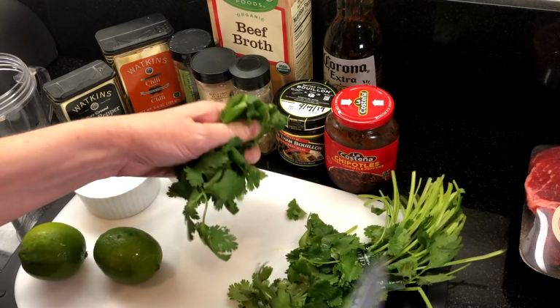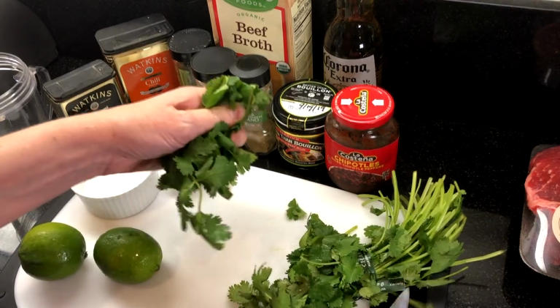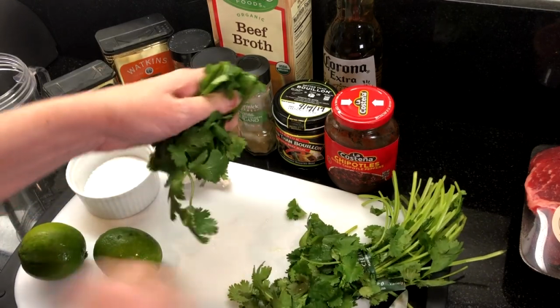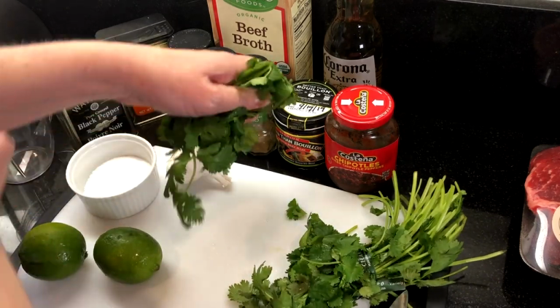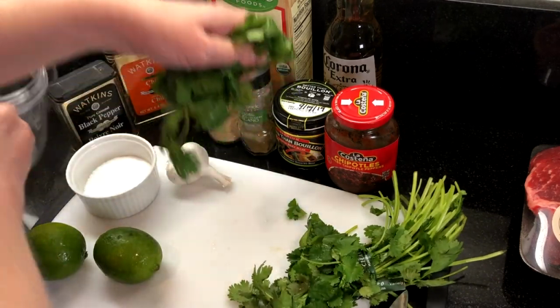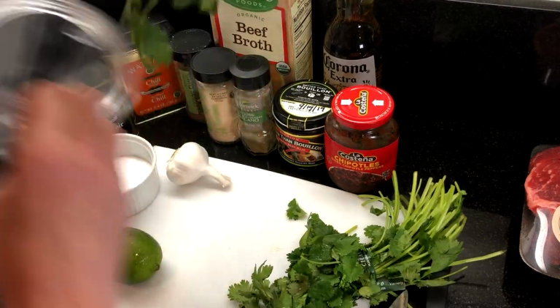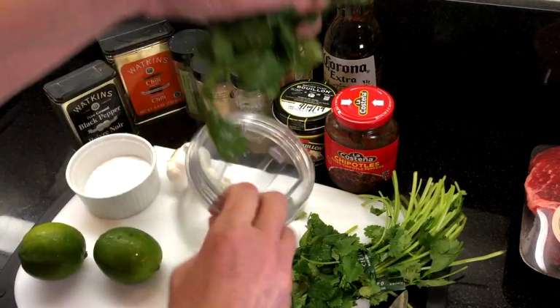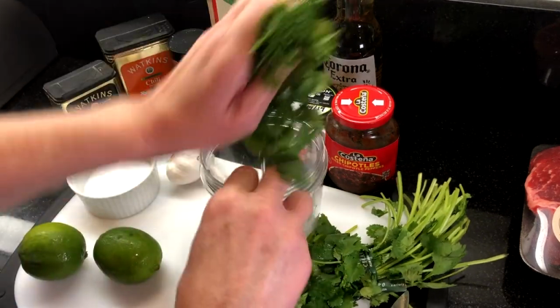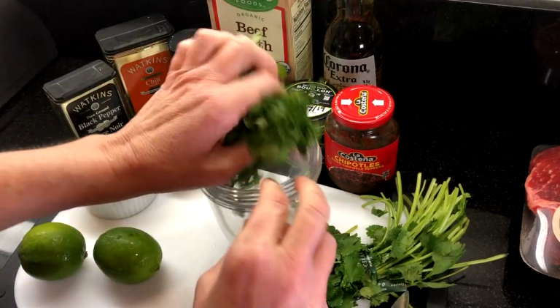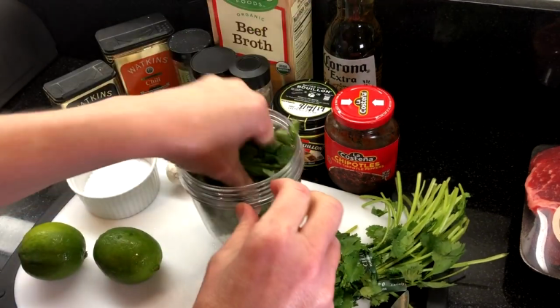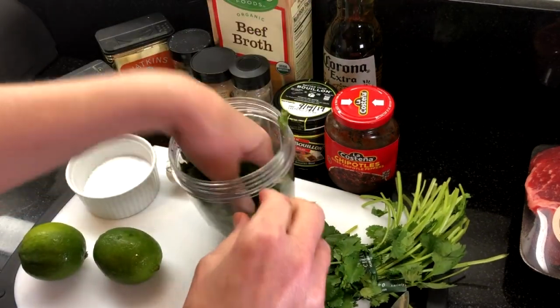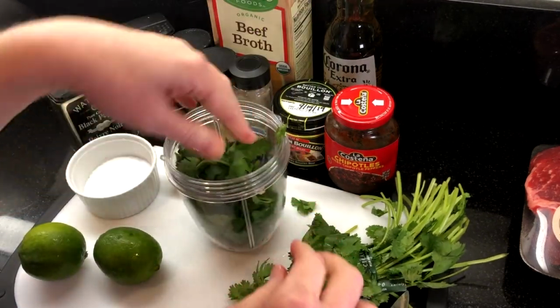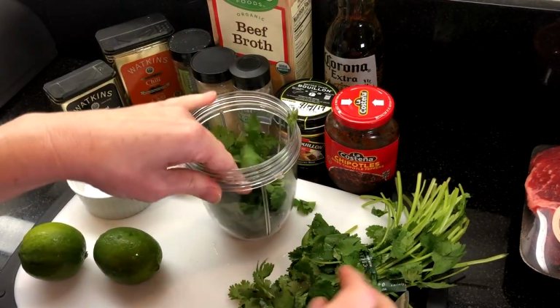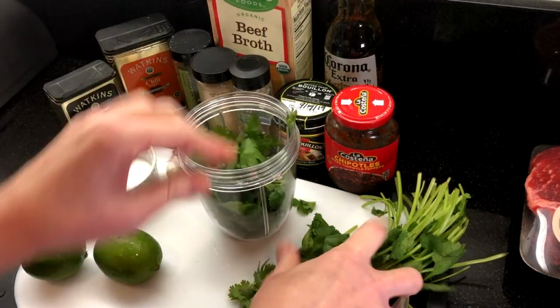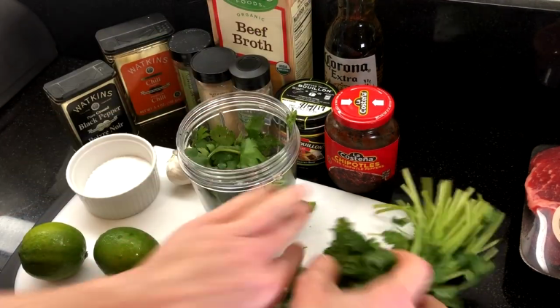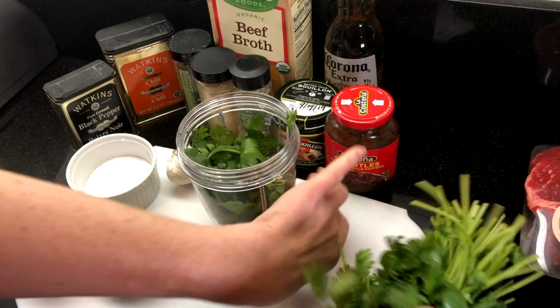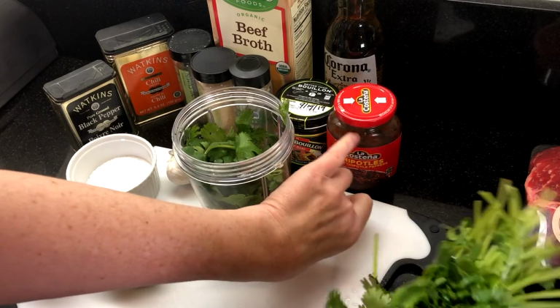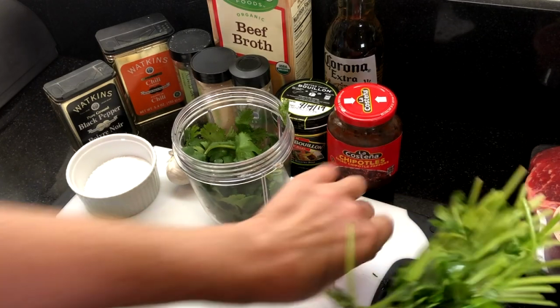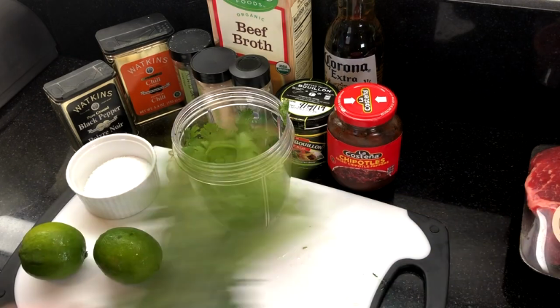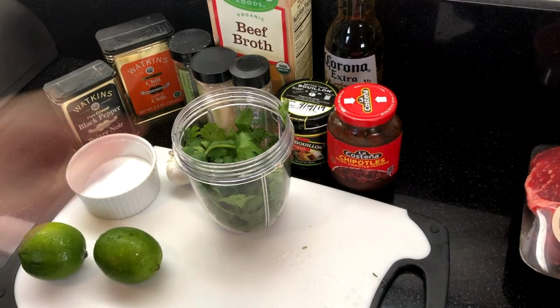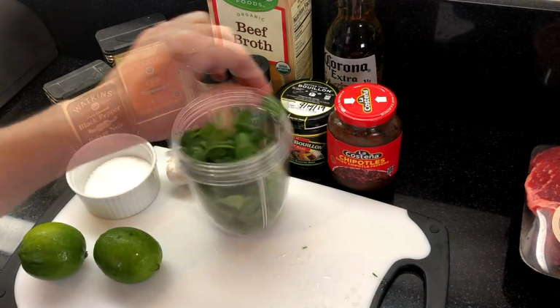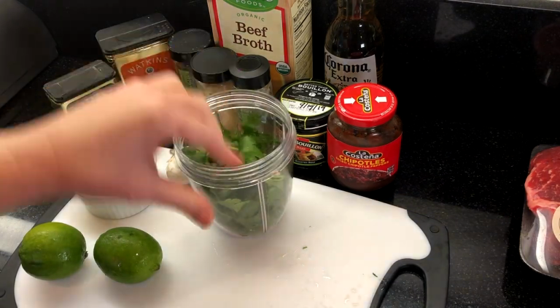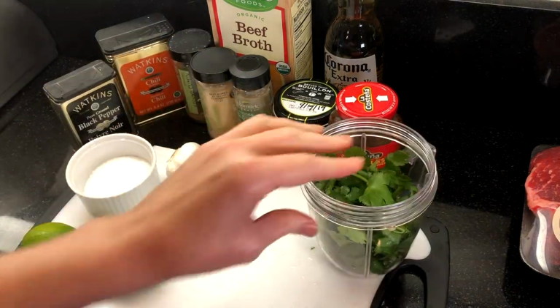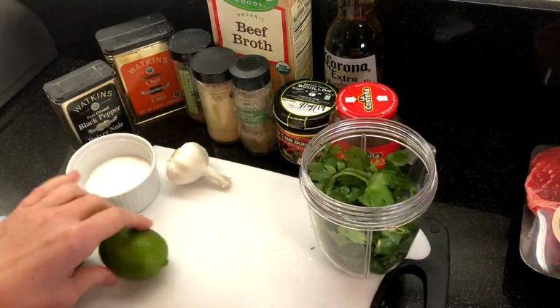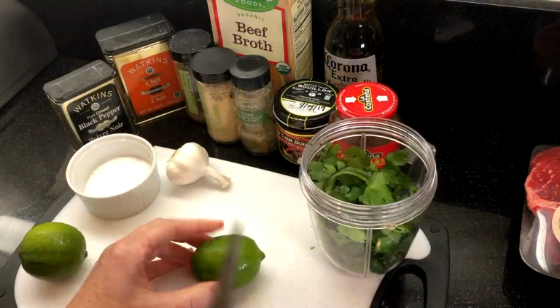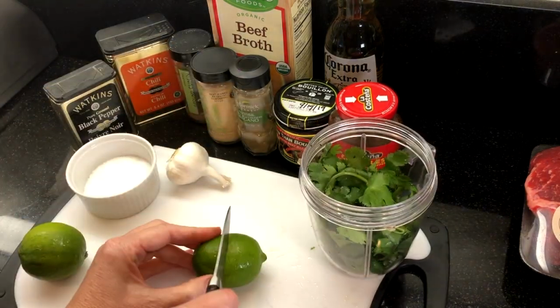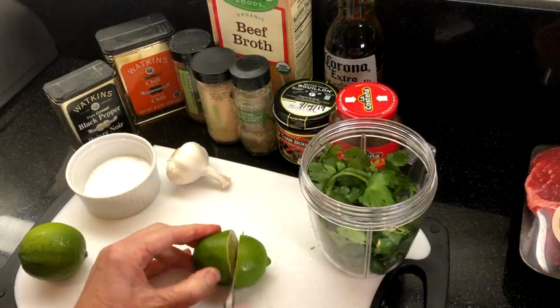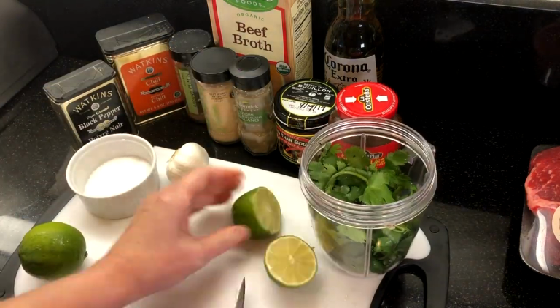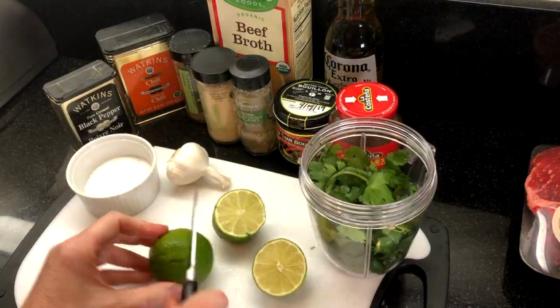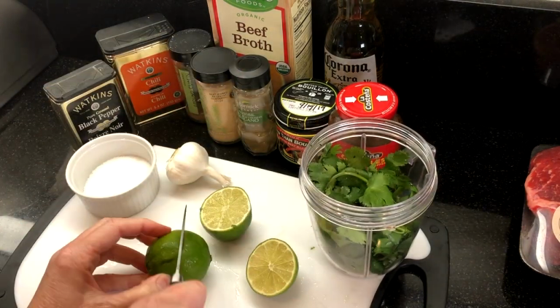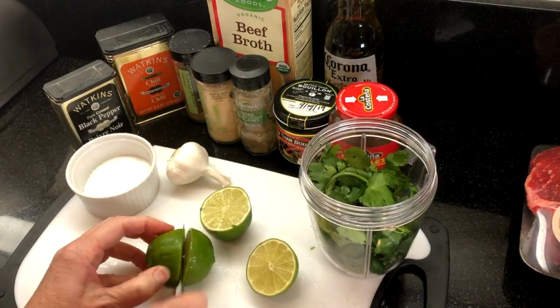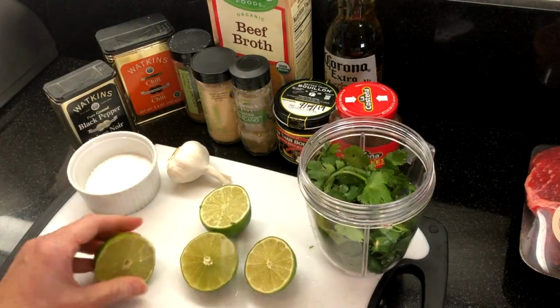Place about a half cup of cilantro into the container, then squeeze the juice from two limes.